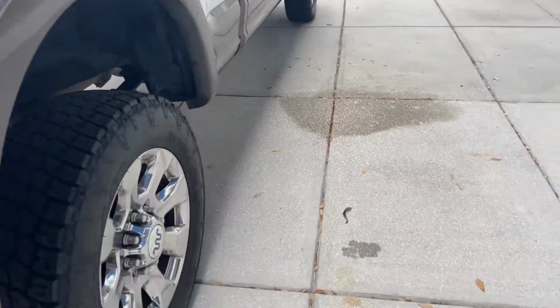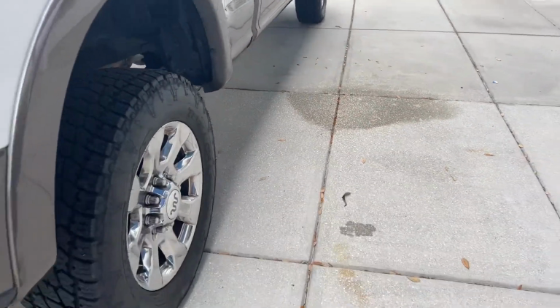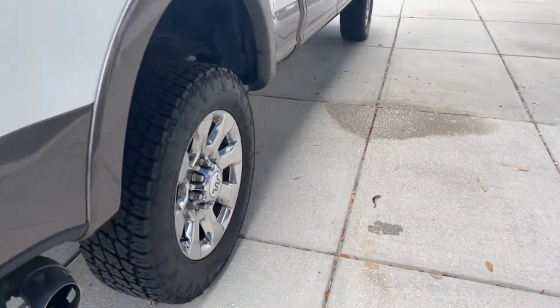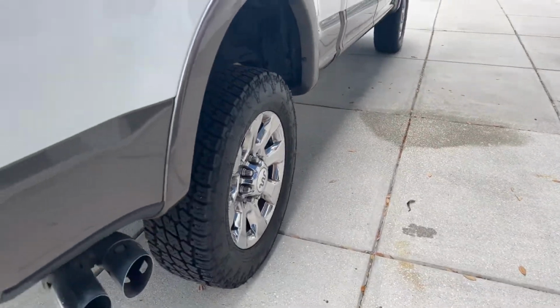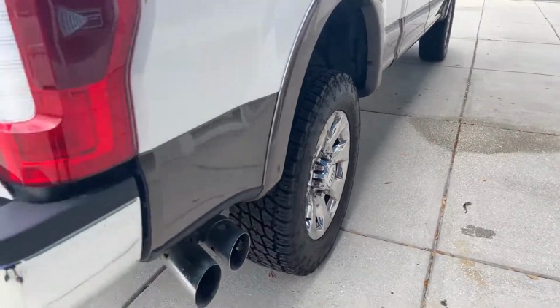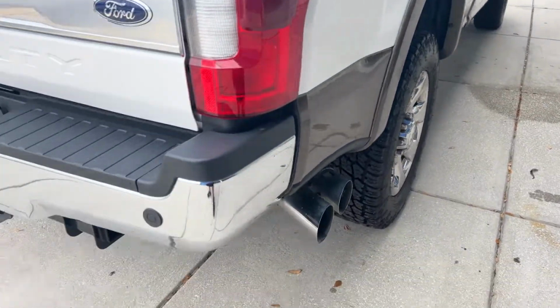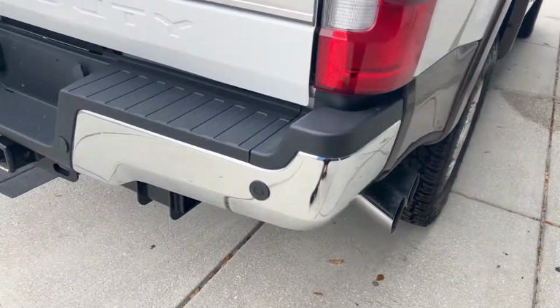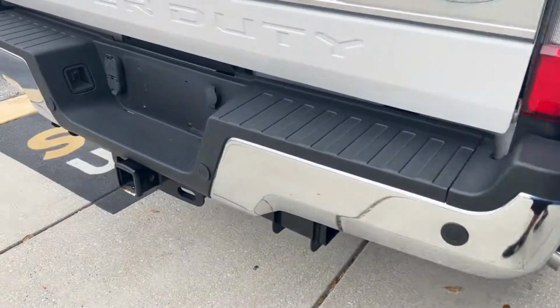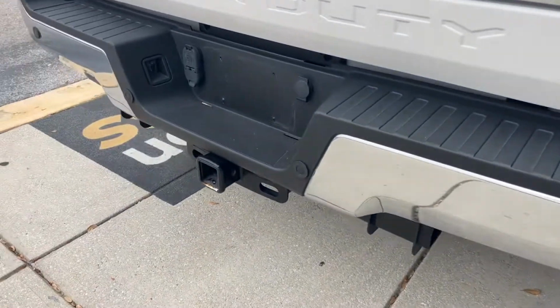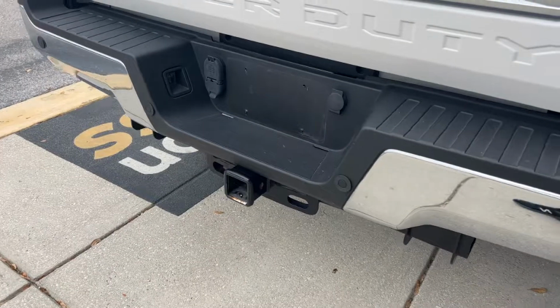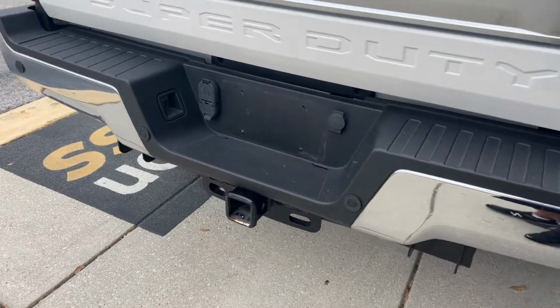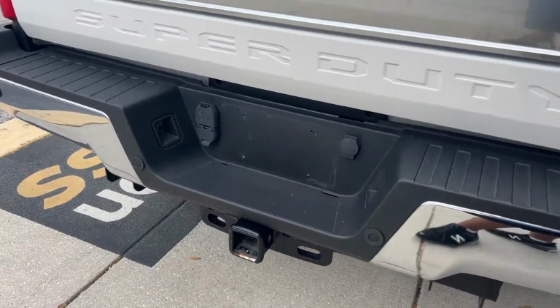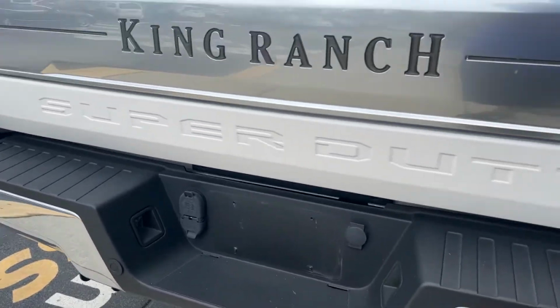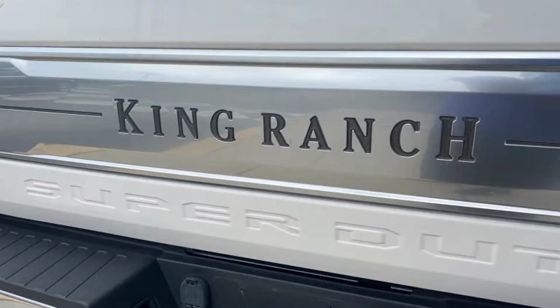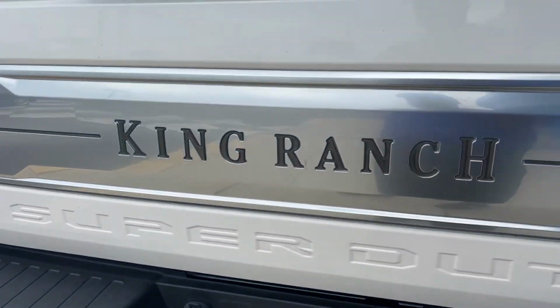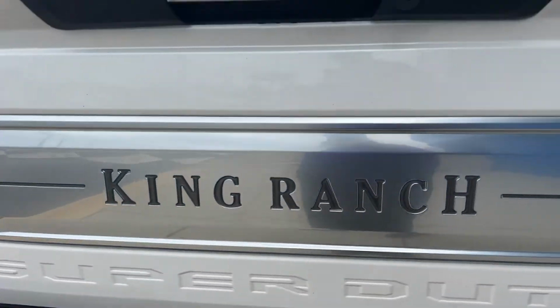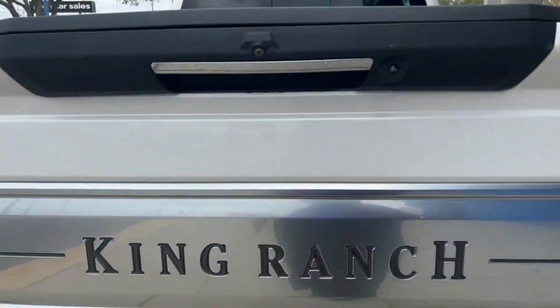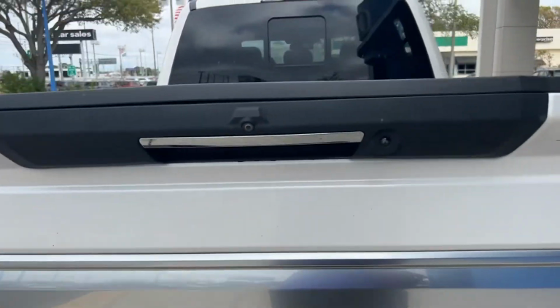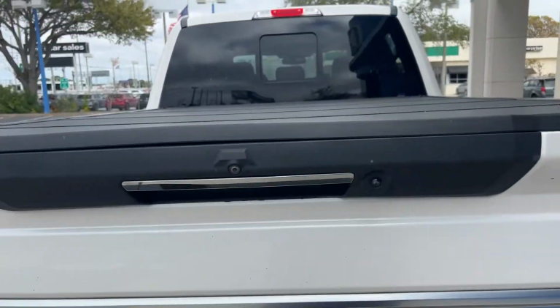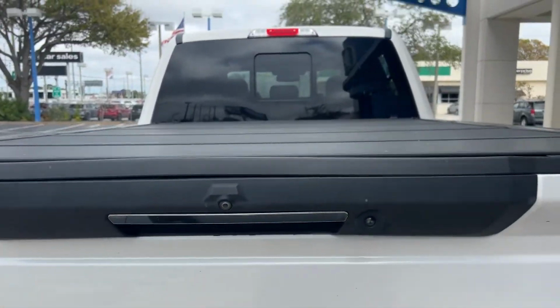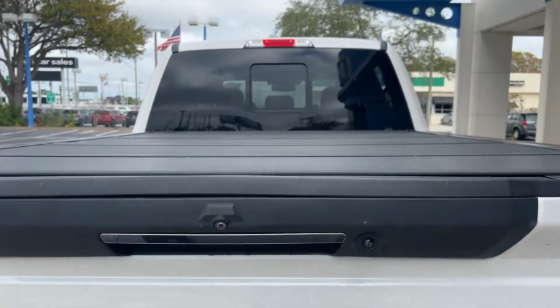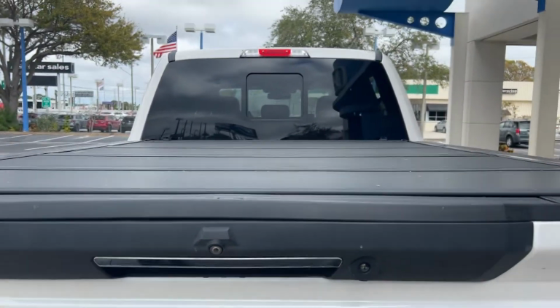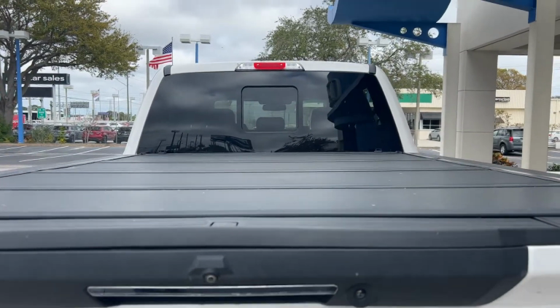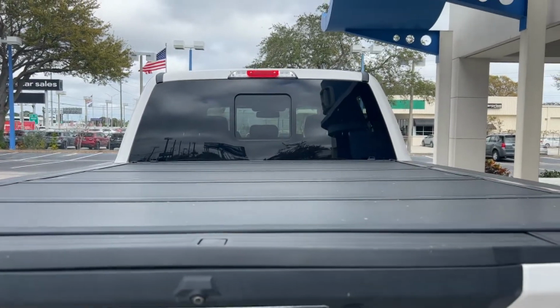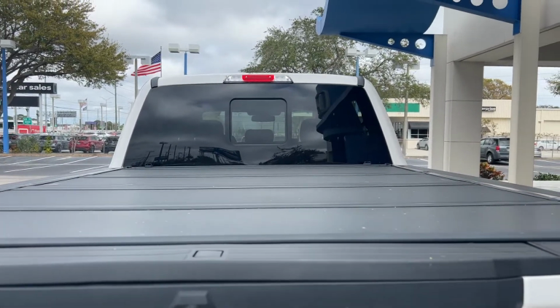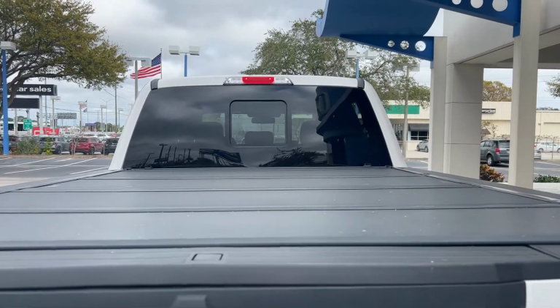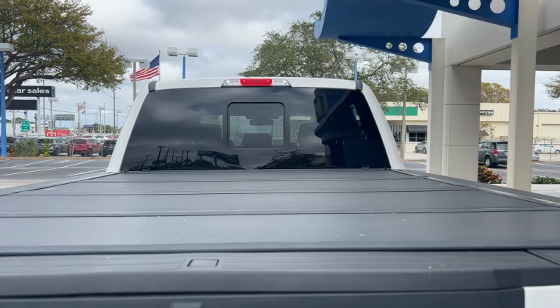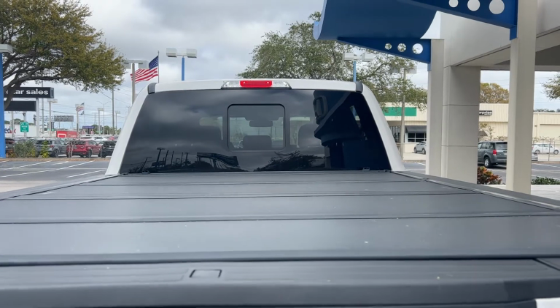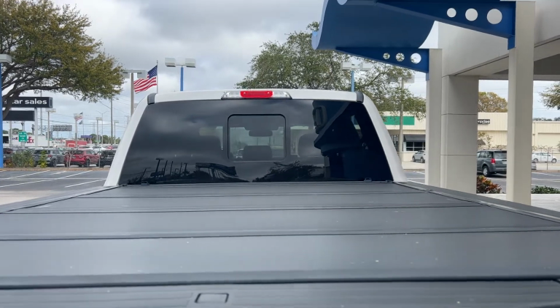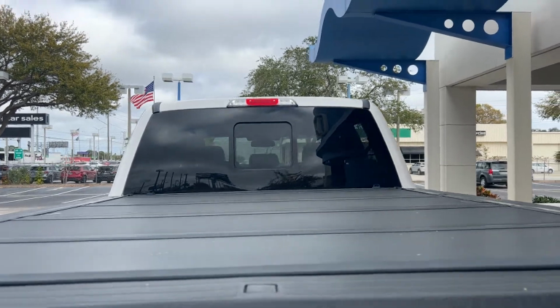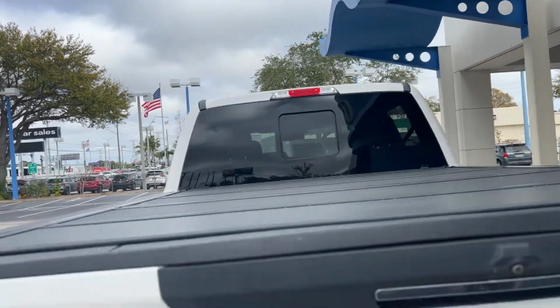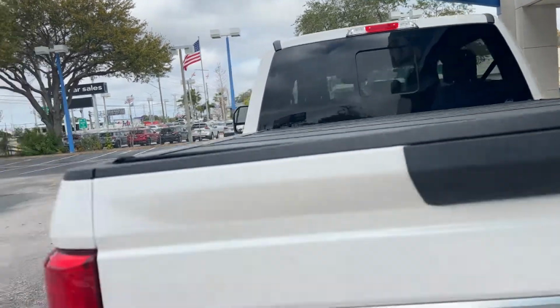It has stylish wheels, a receiver hitch, backup sensors, backup camera, lockable tailgate, spray-in bed liner, tonneau cover, and sliding rear window.